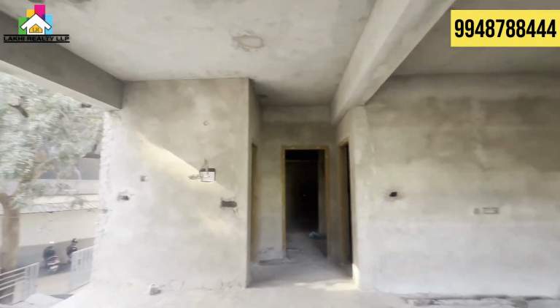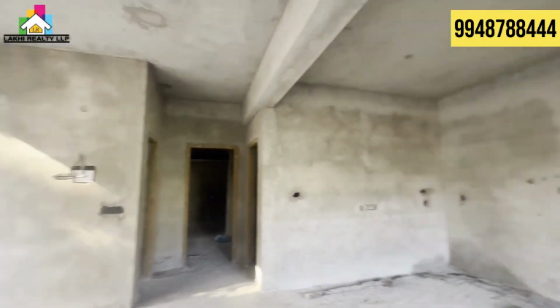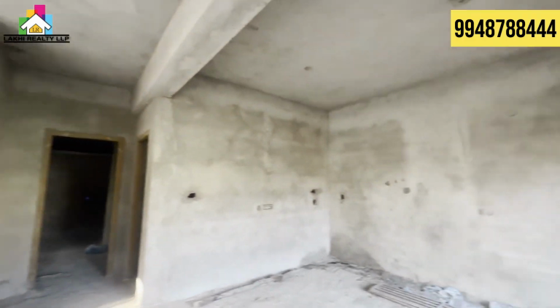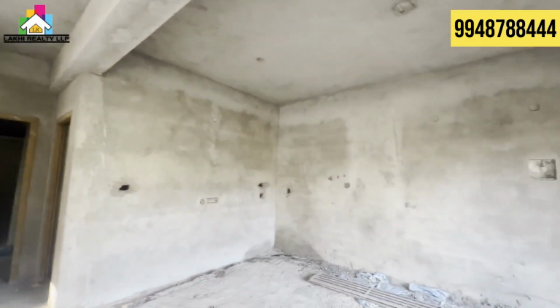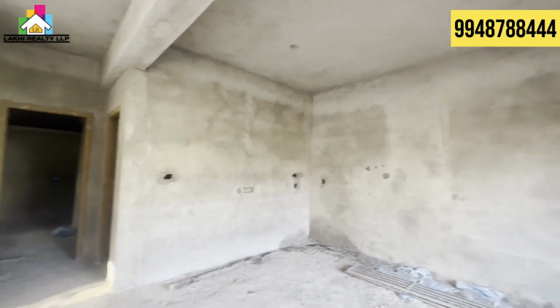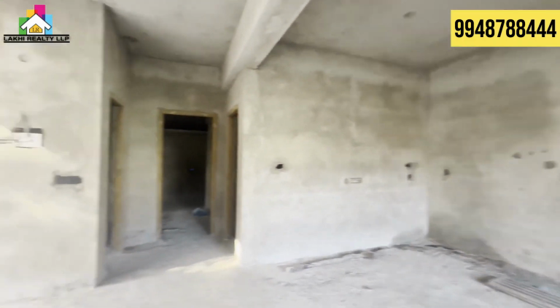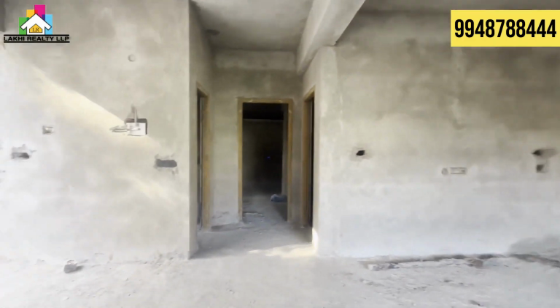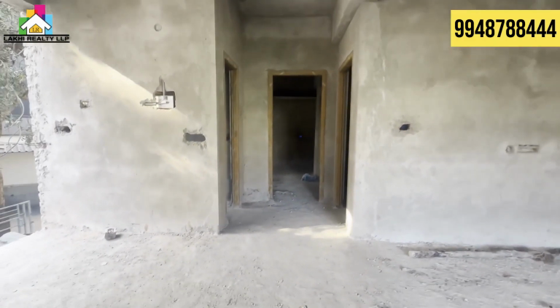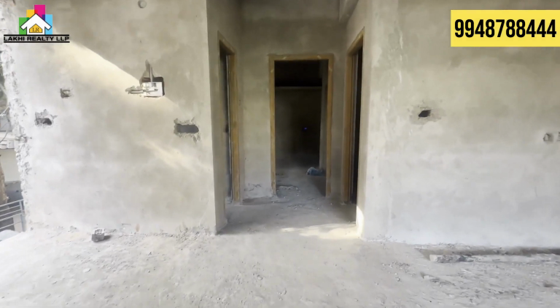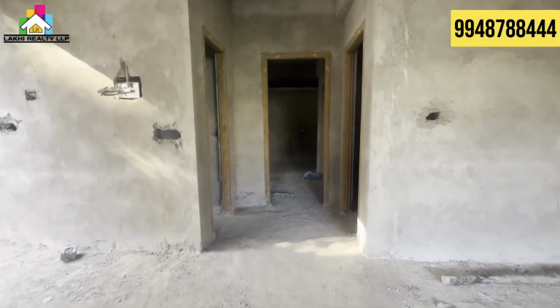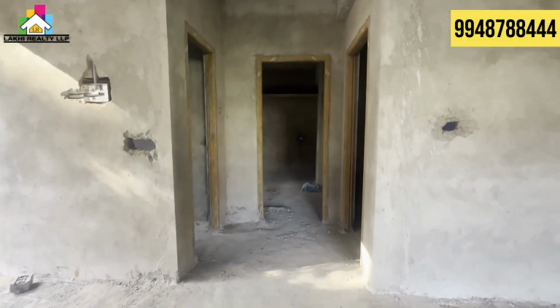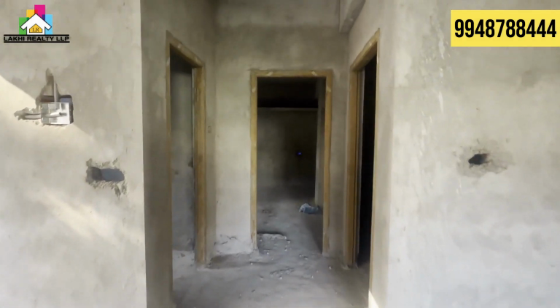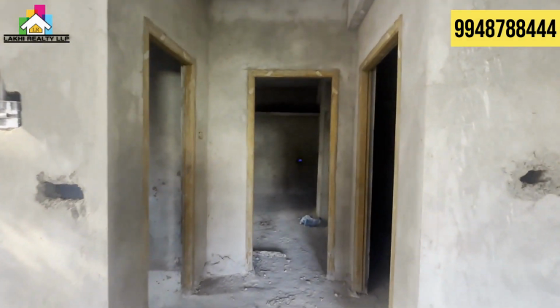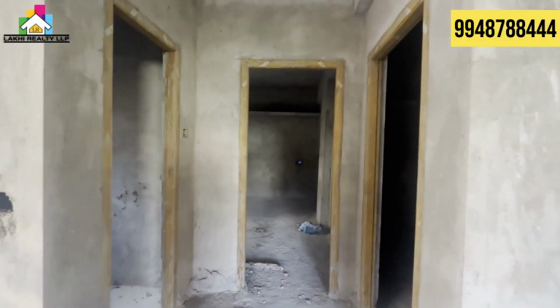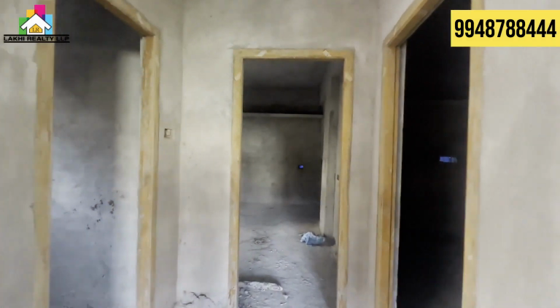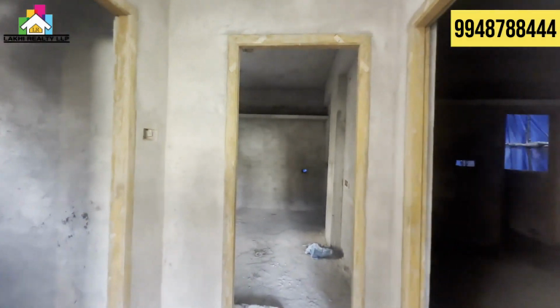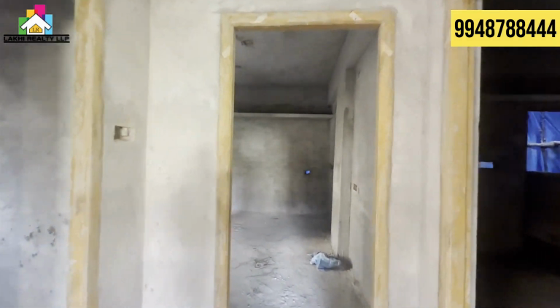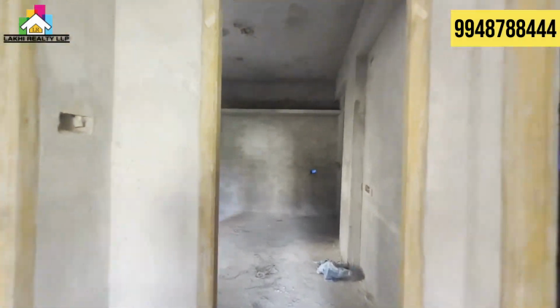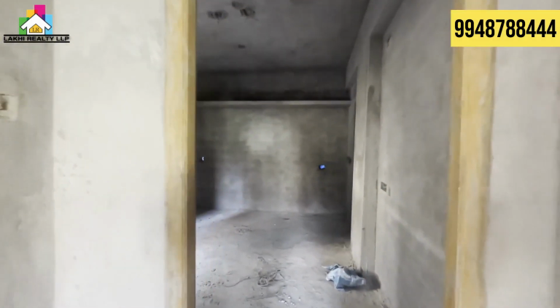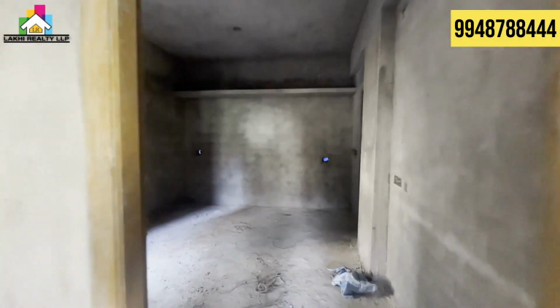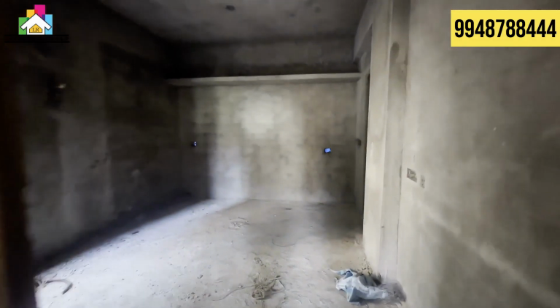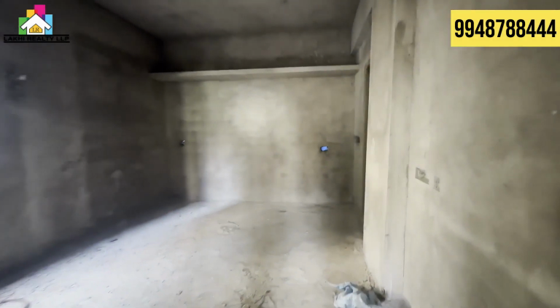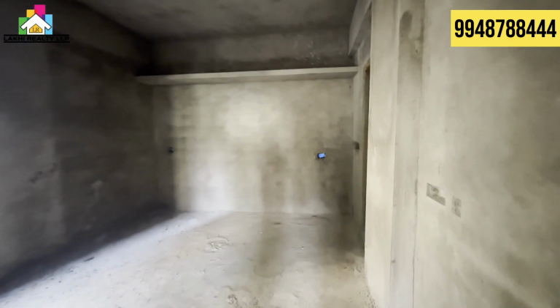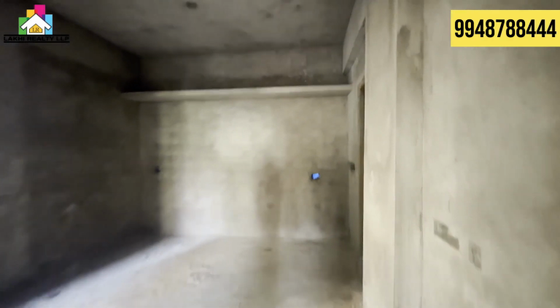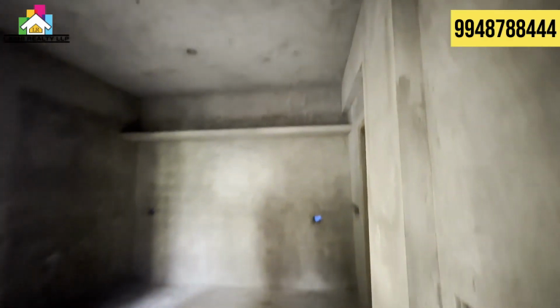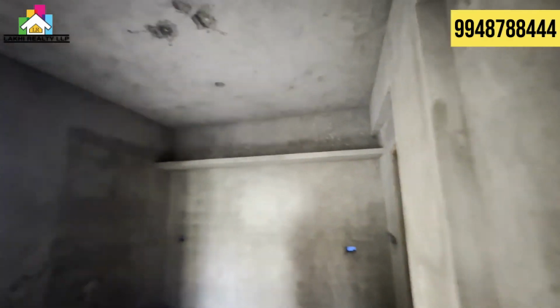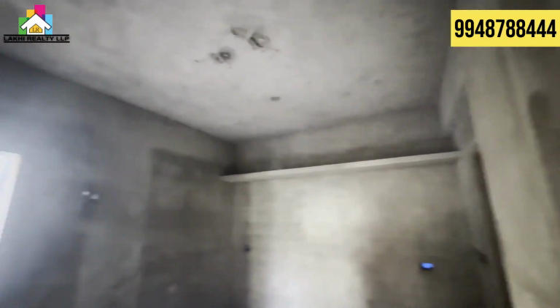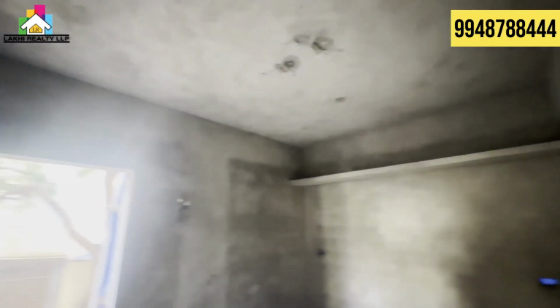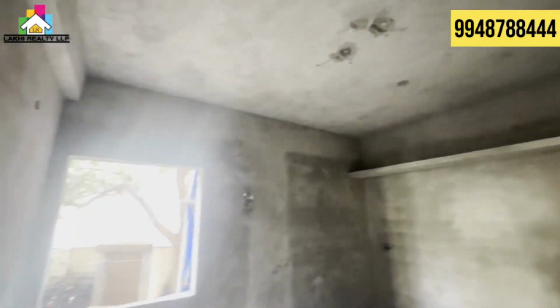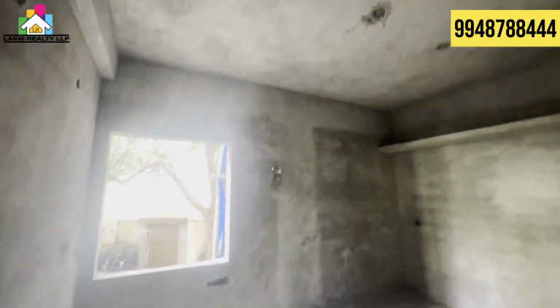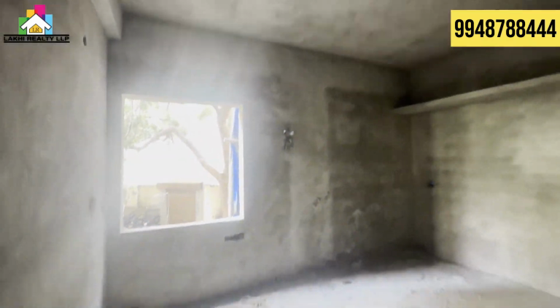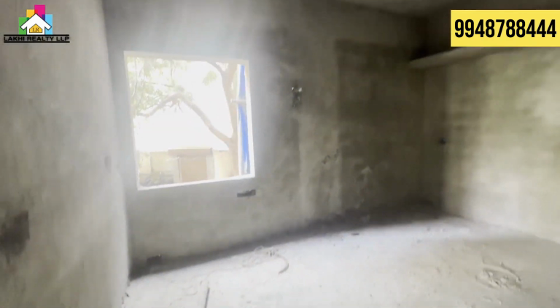We are looking at natural rooms with good ventilation in every corner of this flat. The flat design is very wonderful.